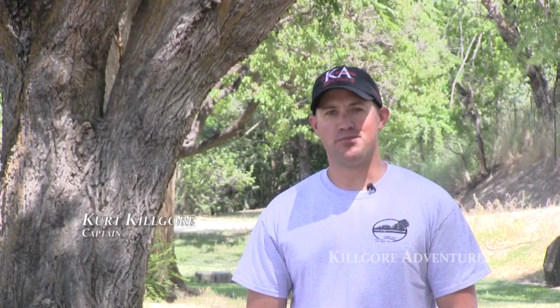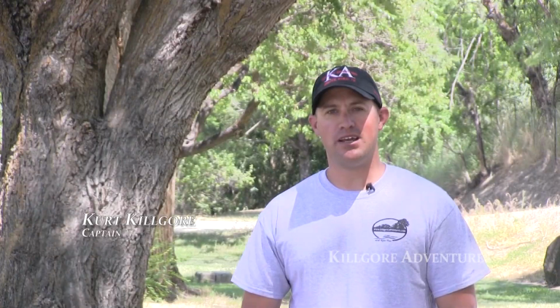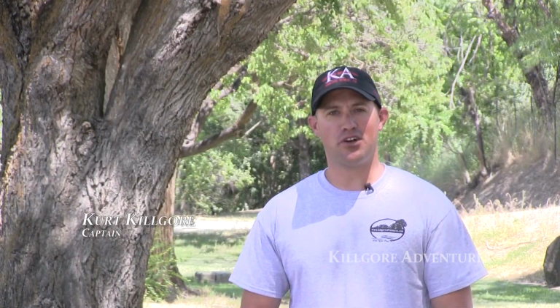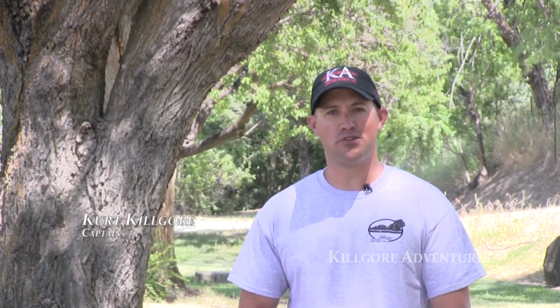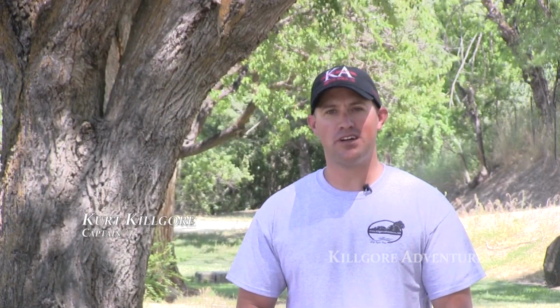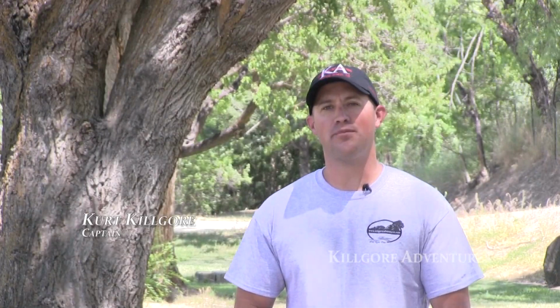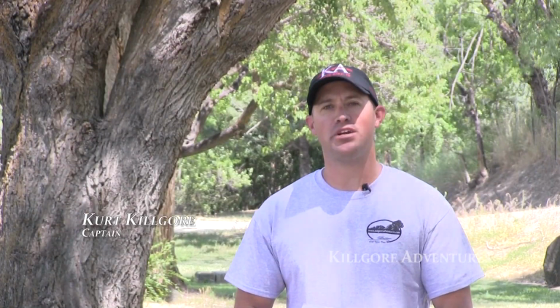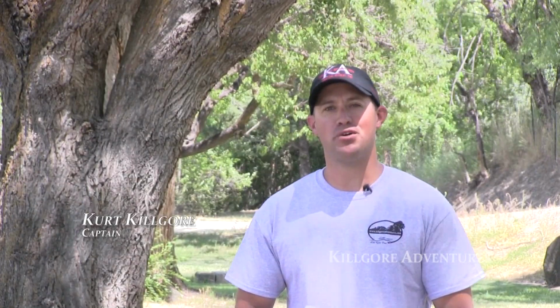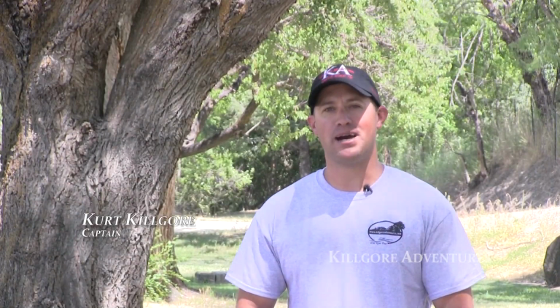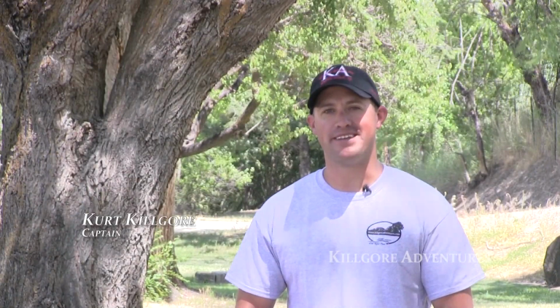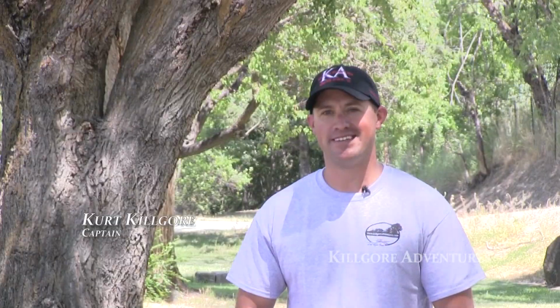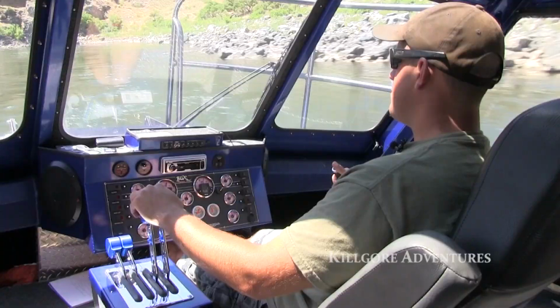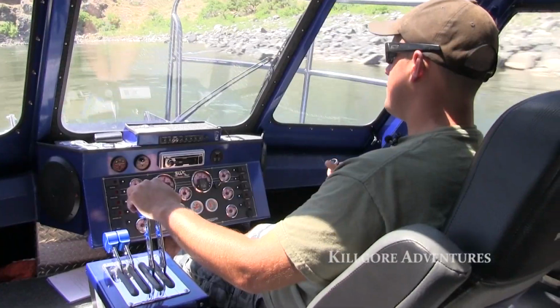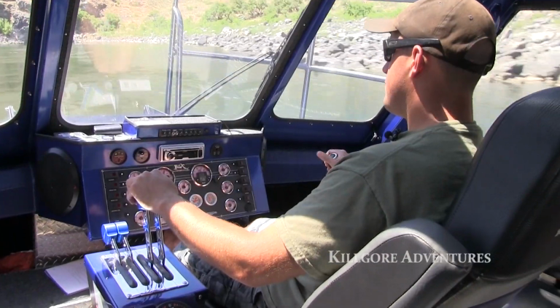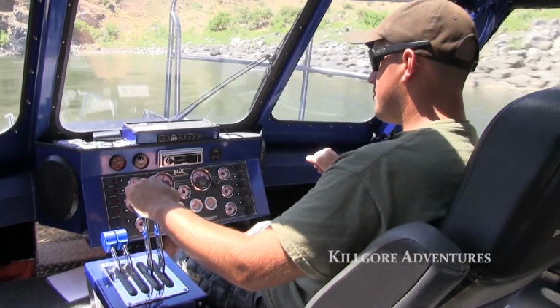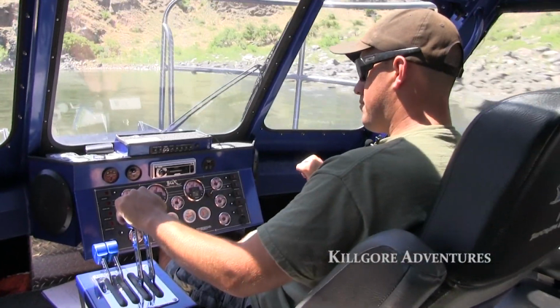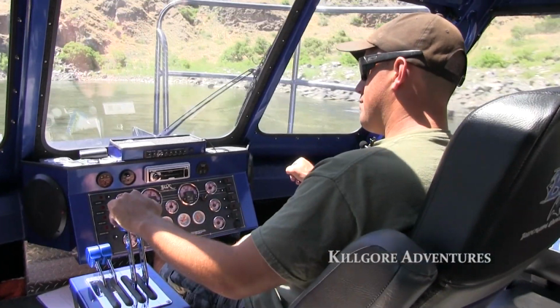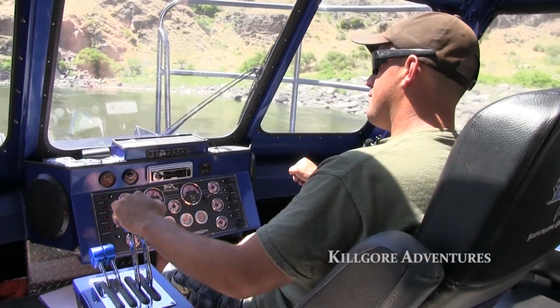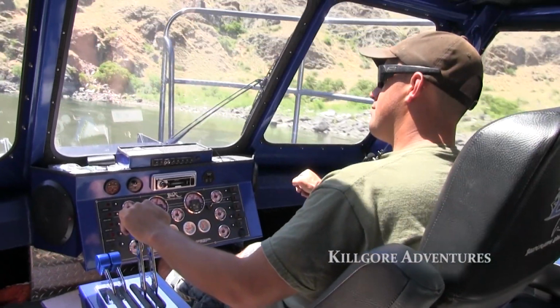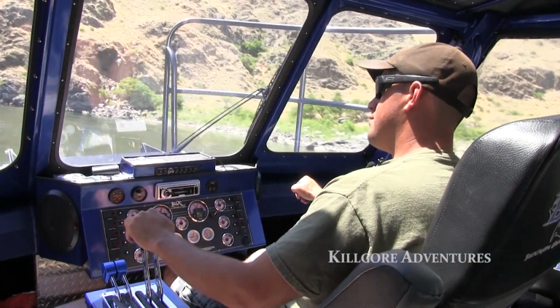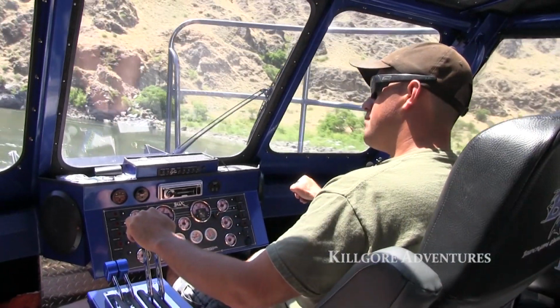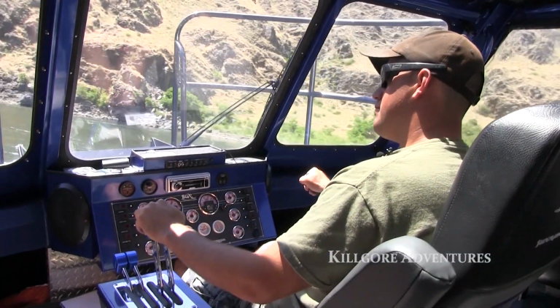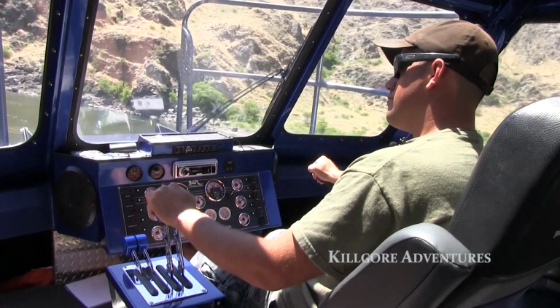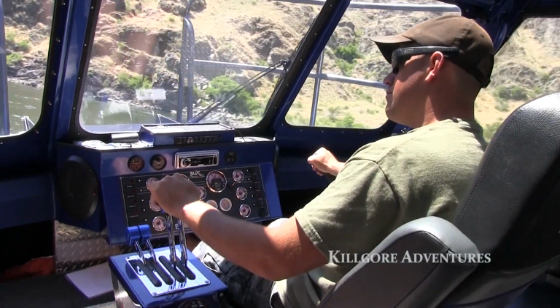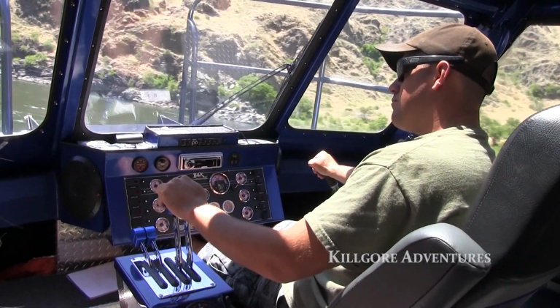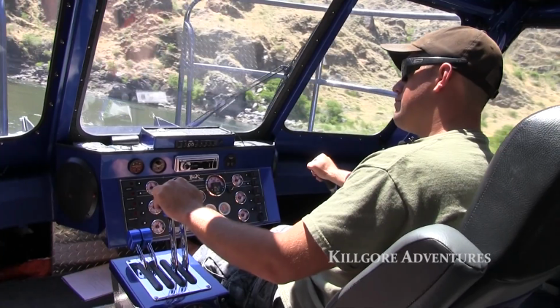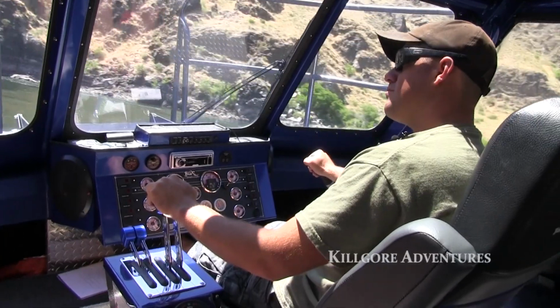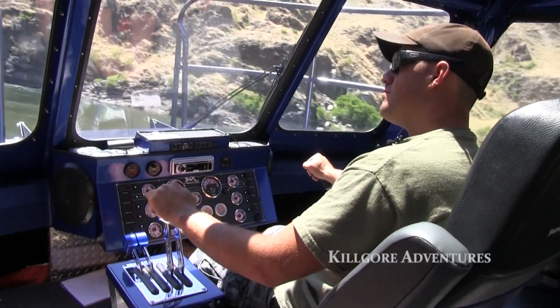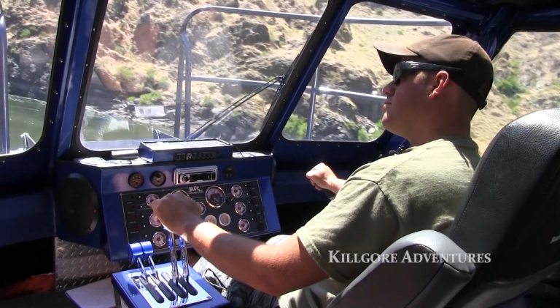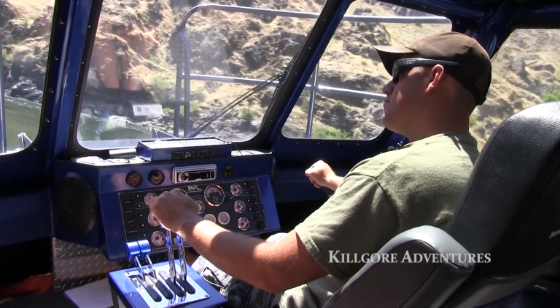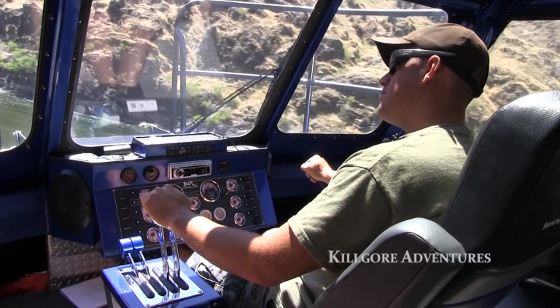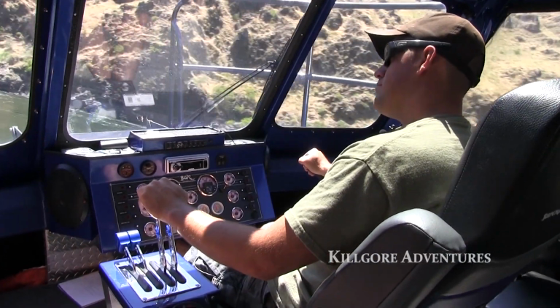My name is Kurt Kilgore and I'm going to be your boat captain. I've been driving jet boats for almost 15 years now, 12 of them commercially, with a 100% safety record.